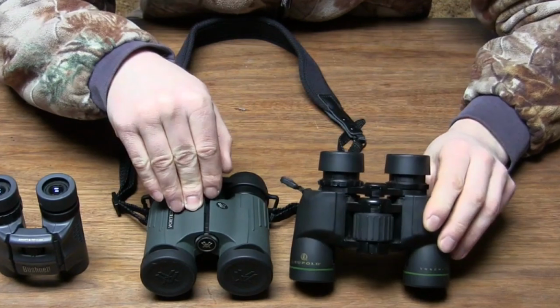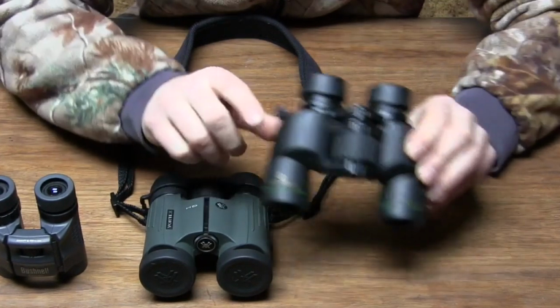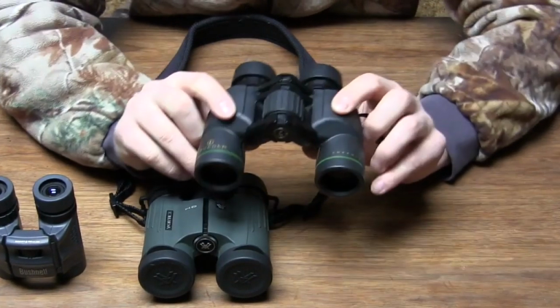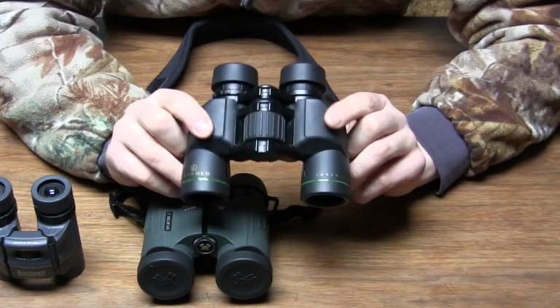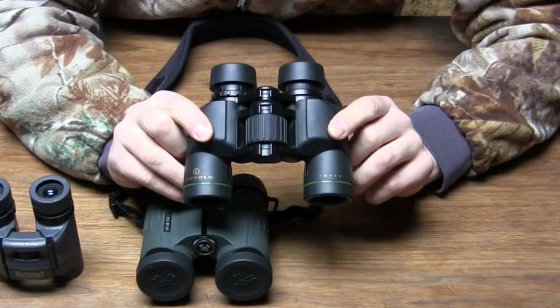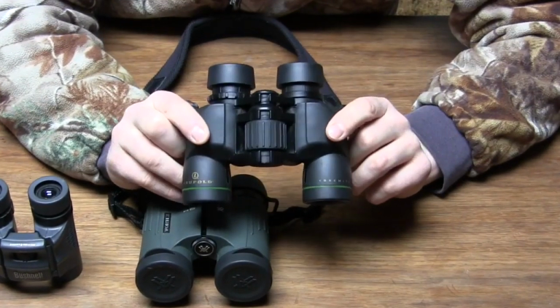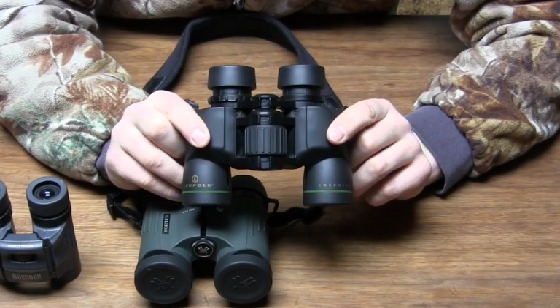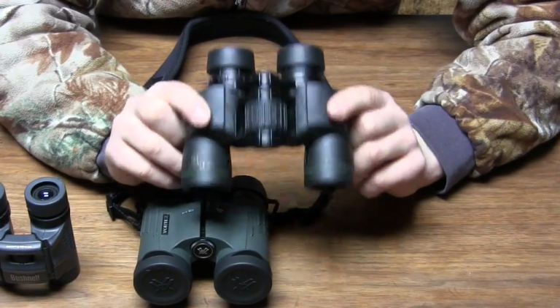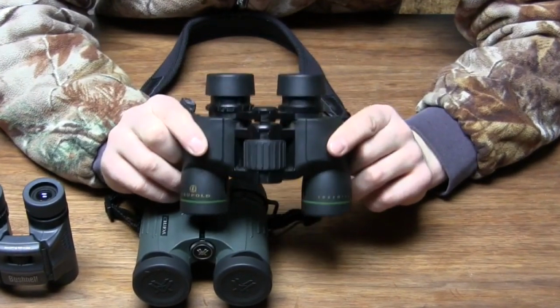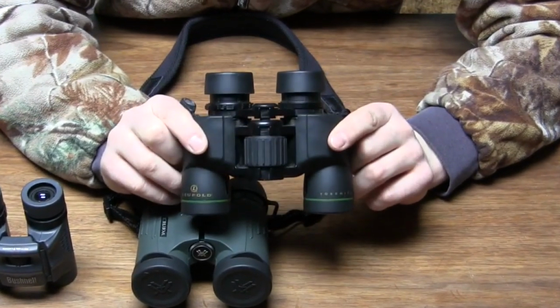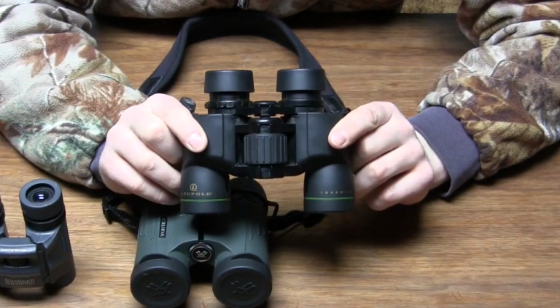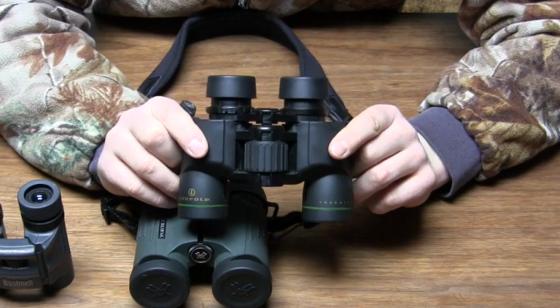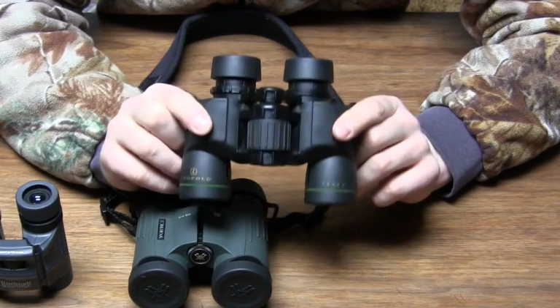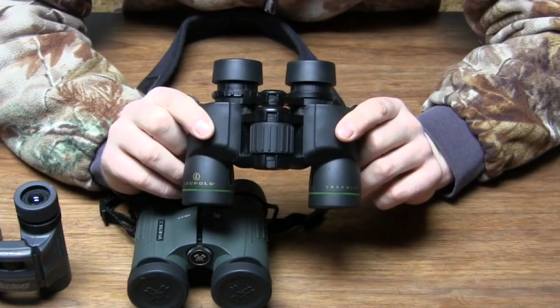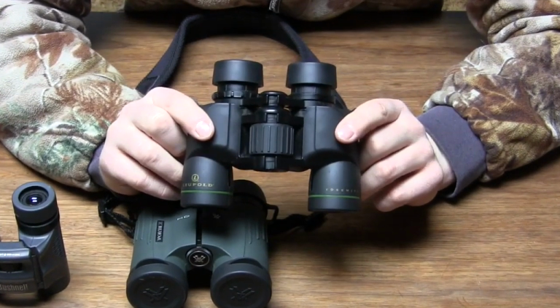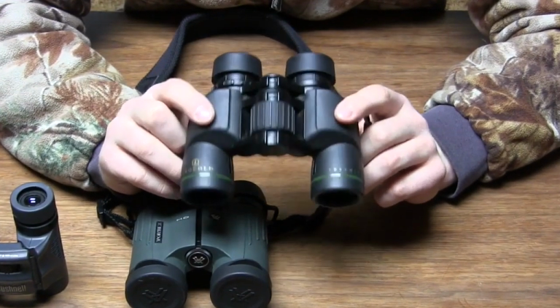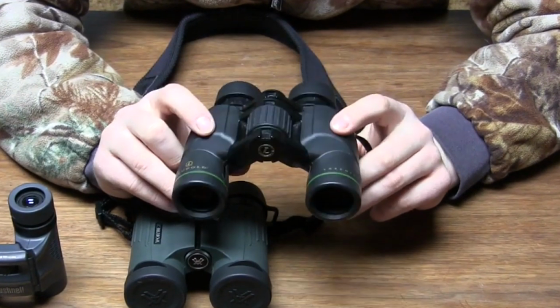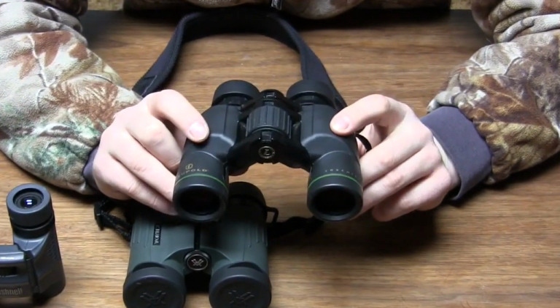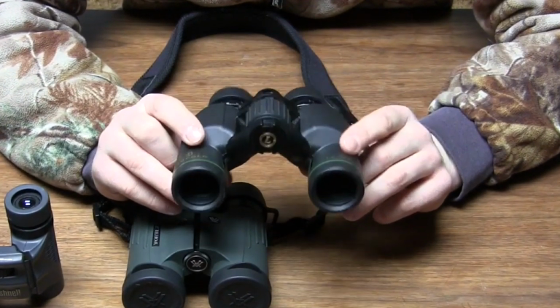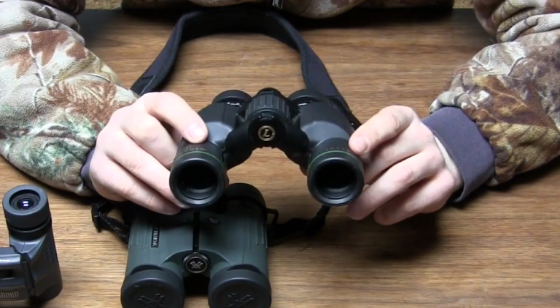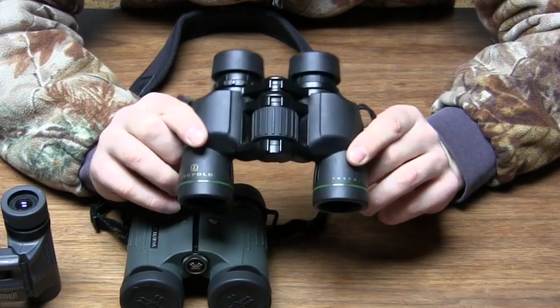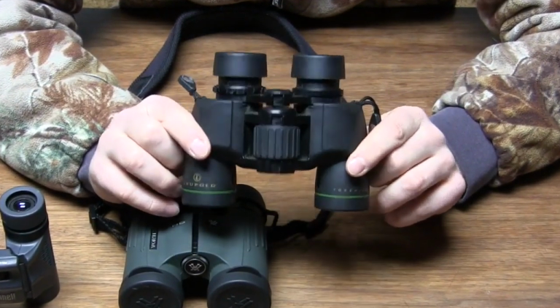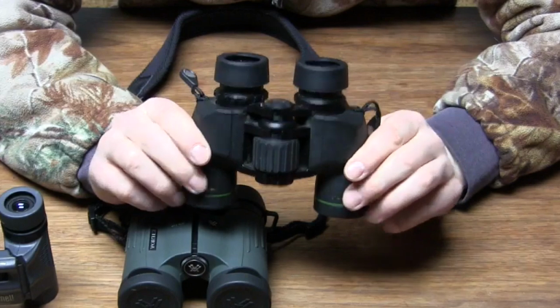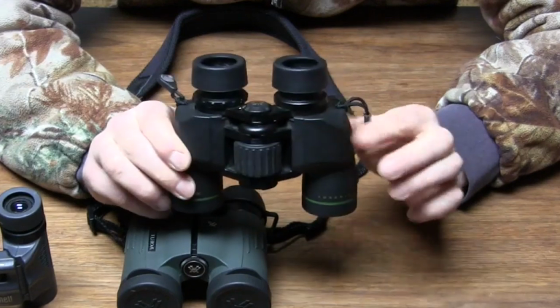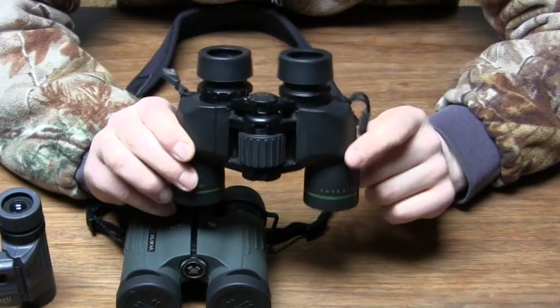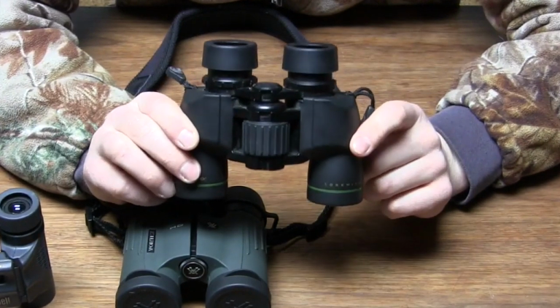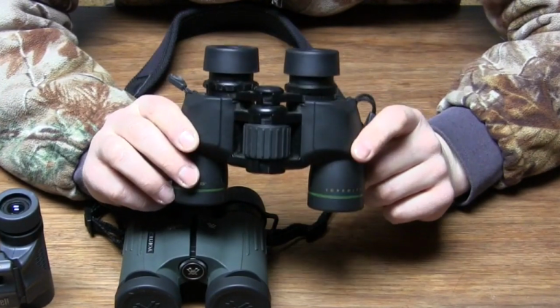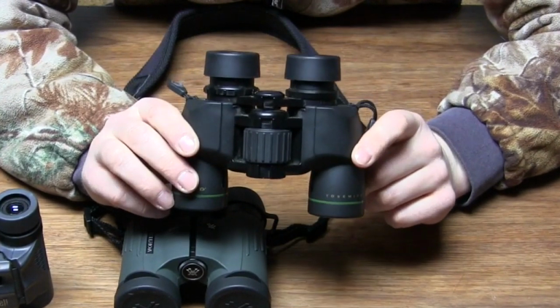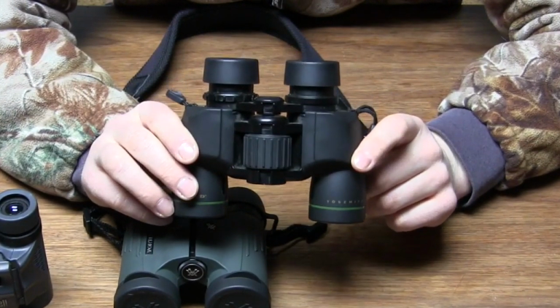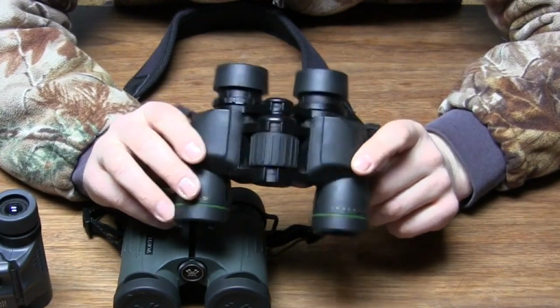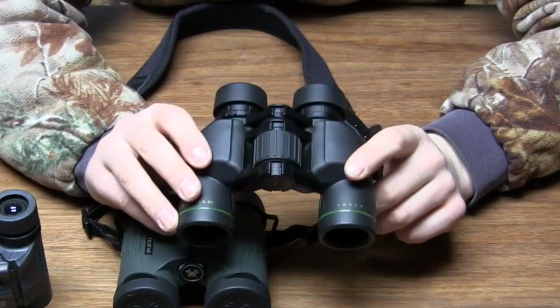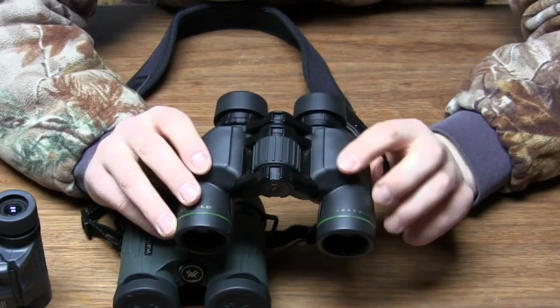So these Leupold Yosemite 6x30s are my favorite pair of binoculars. If you guys are getting out there thinking about buying another pair of binoculars for bow hunting, this would definitely be my number one choice for you guys to pick up. Thanks for watching.